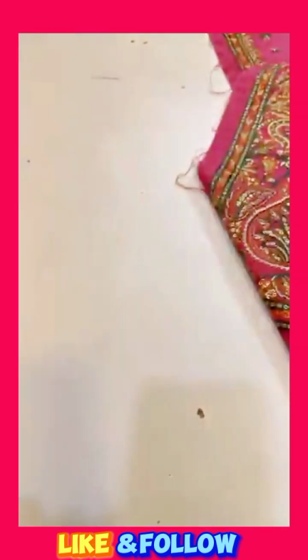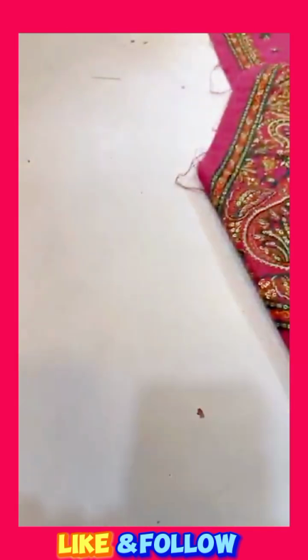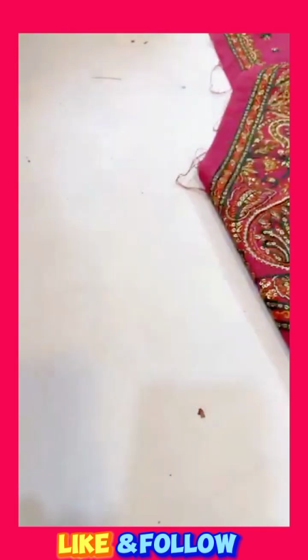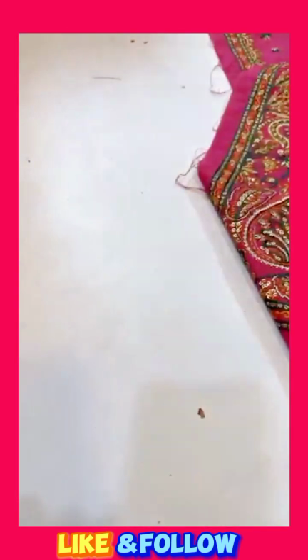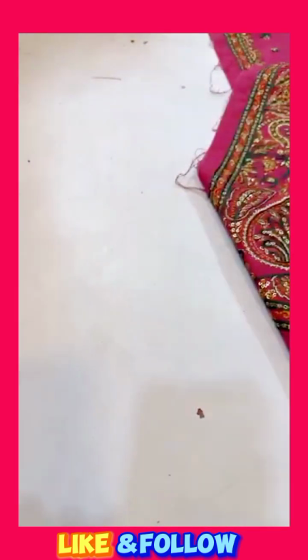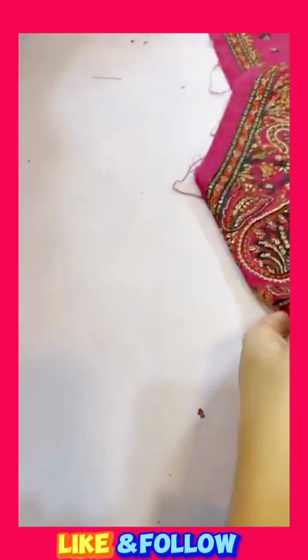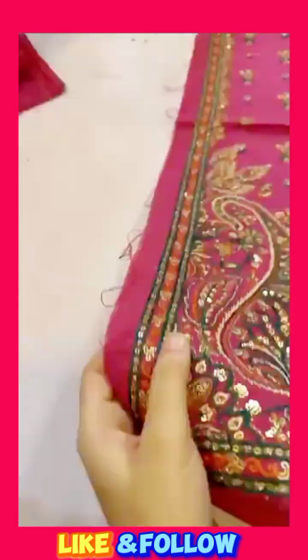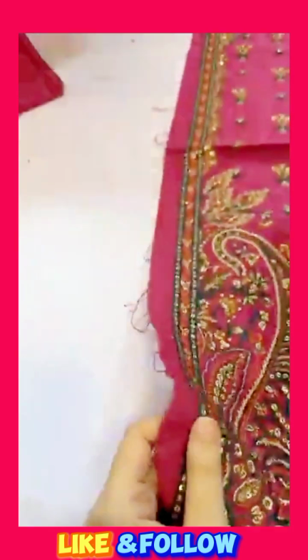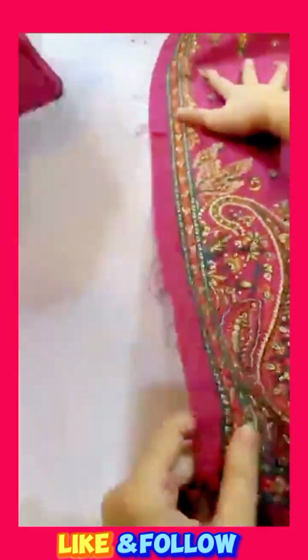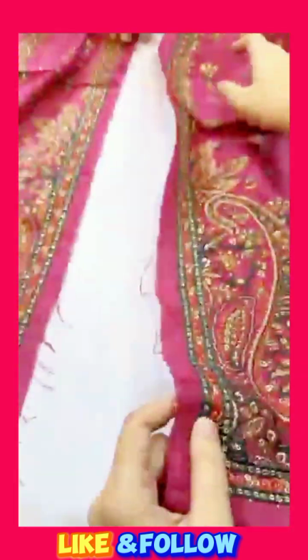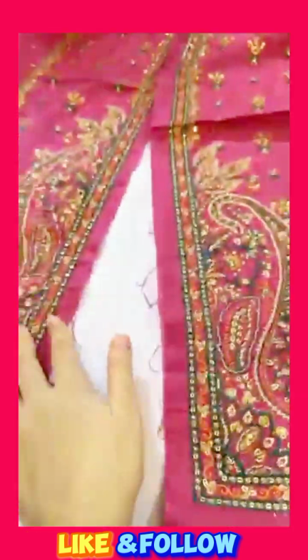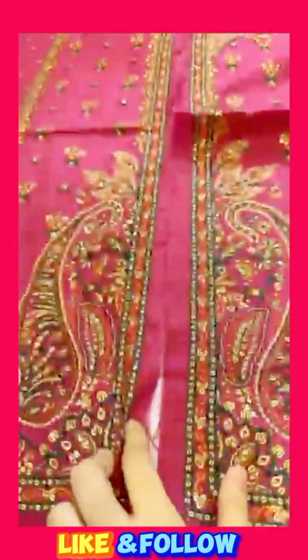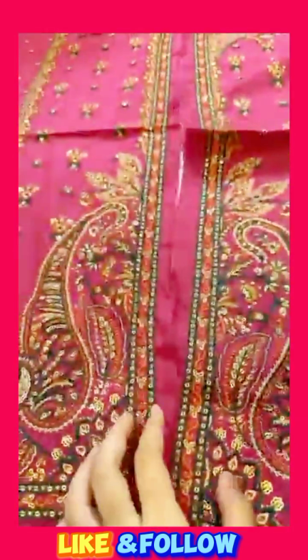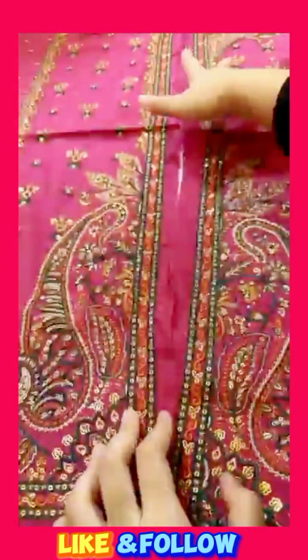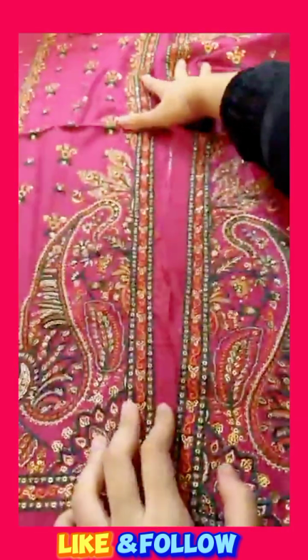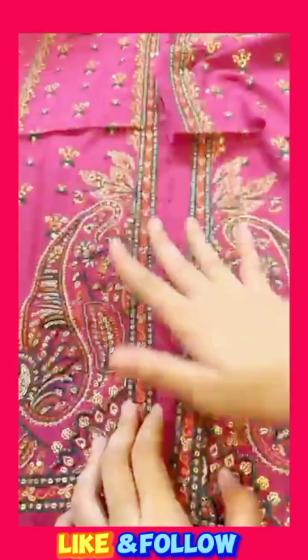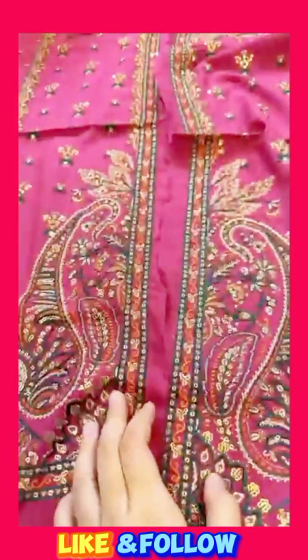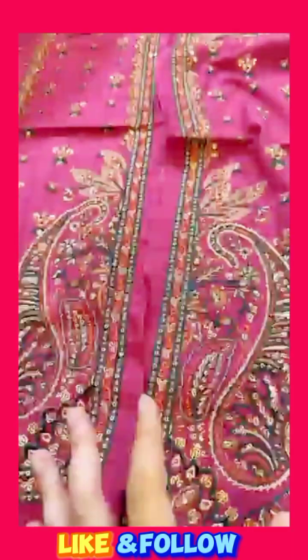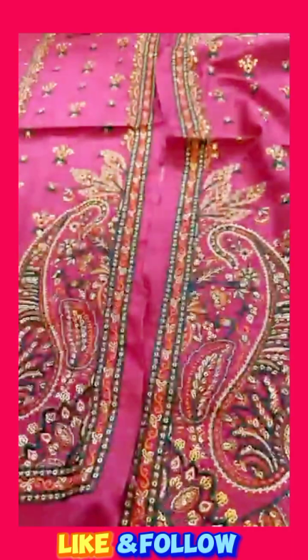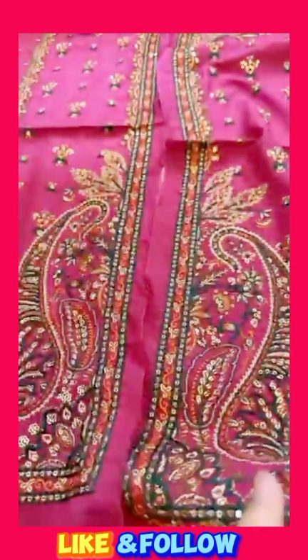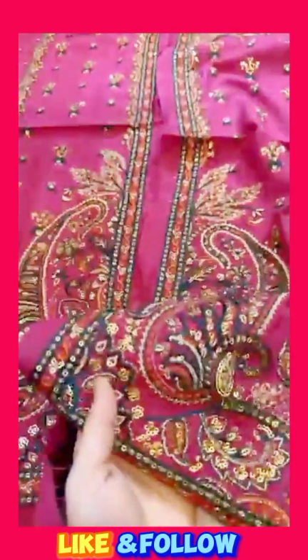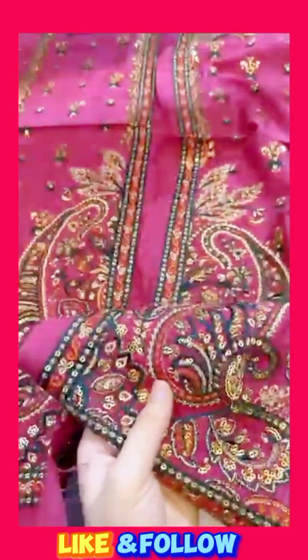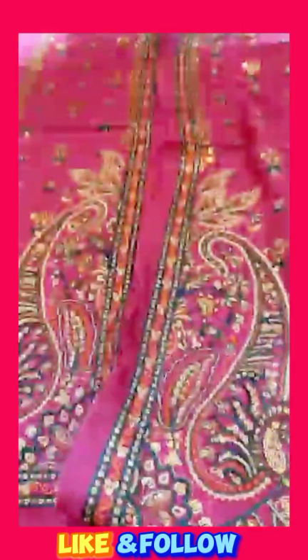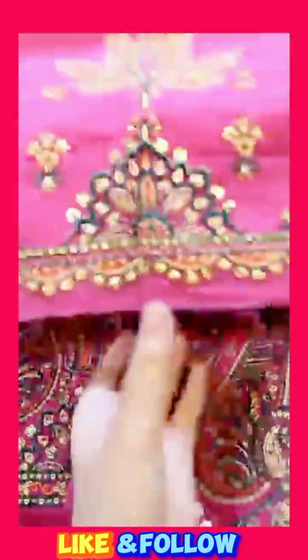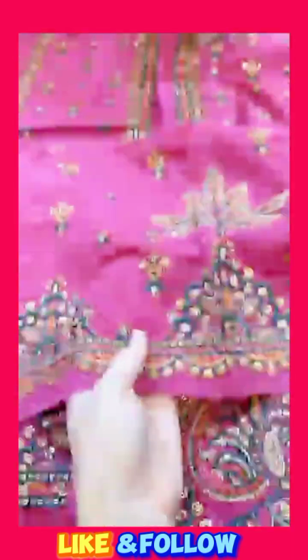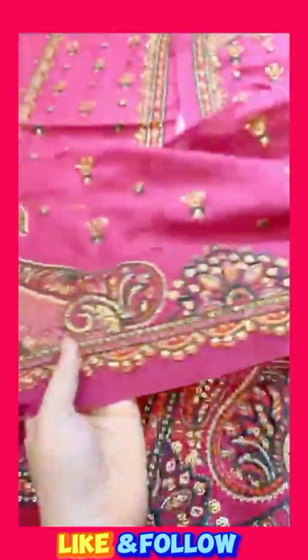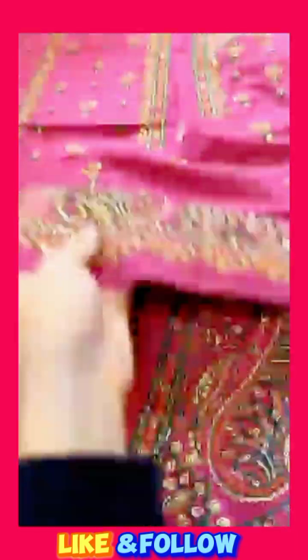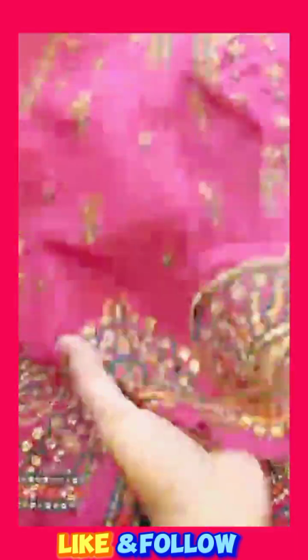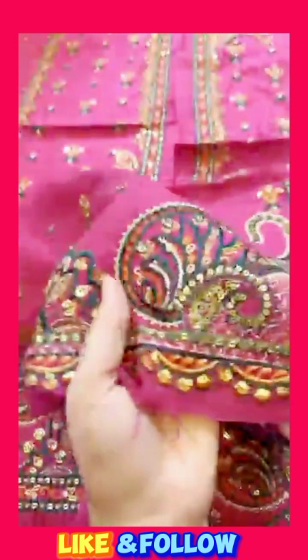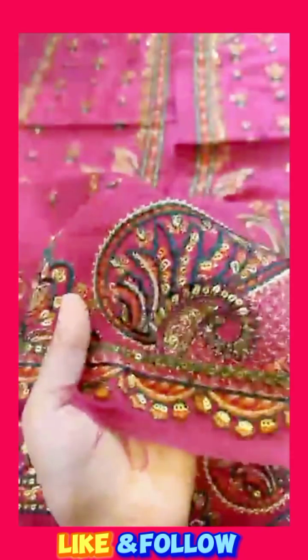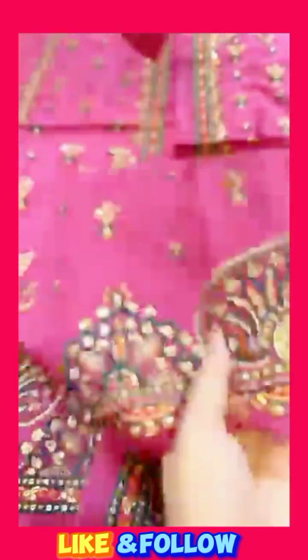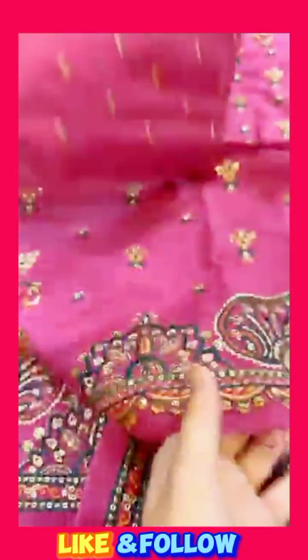It is a beautiful lawn. This is a beautiful article with a big design and it will be open style with a very beautiful design and a very beautiful border patch with full heavy handmade embroidery.